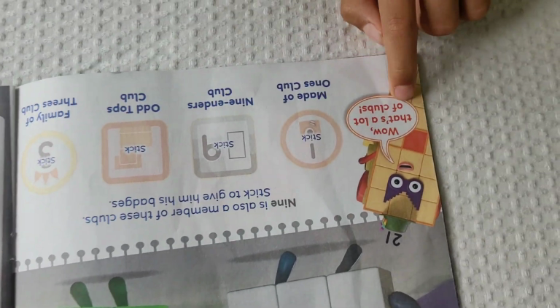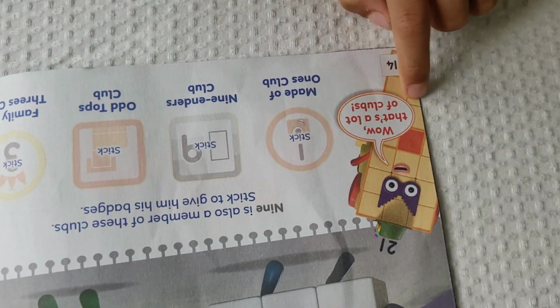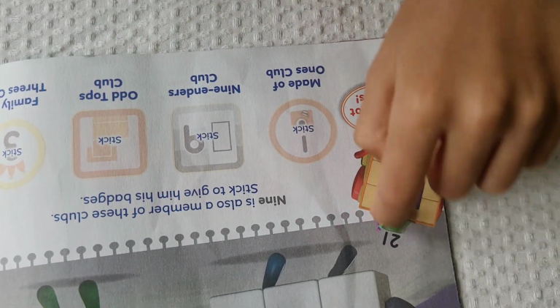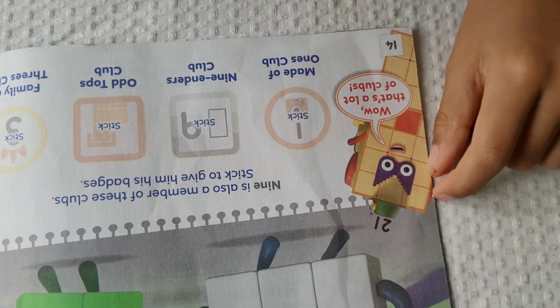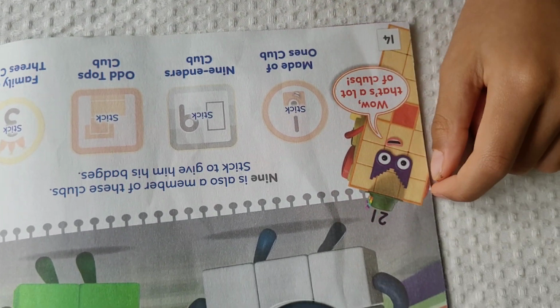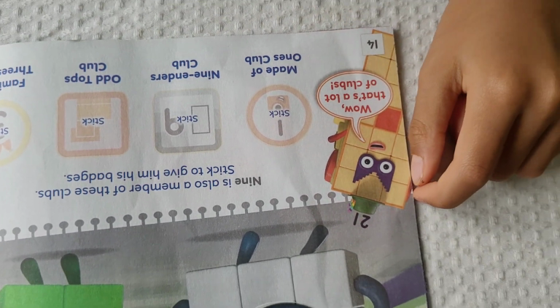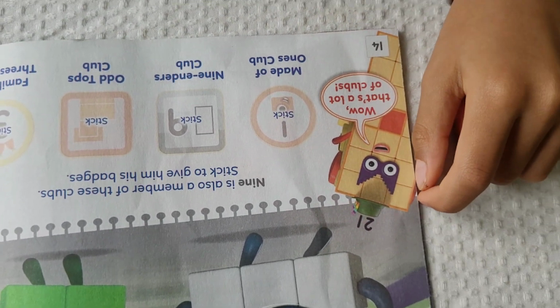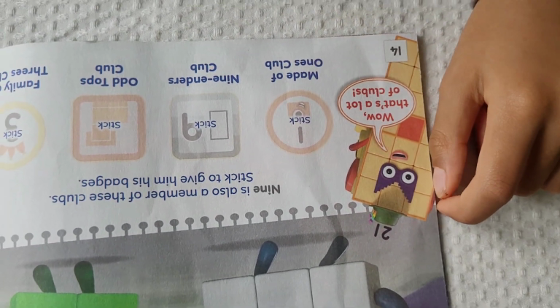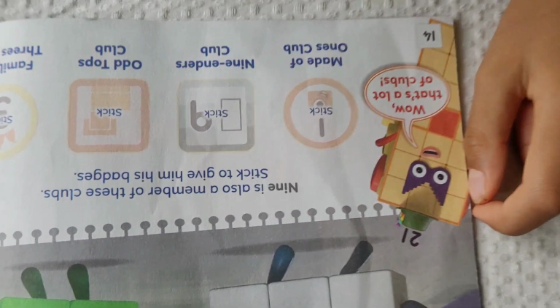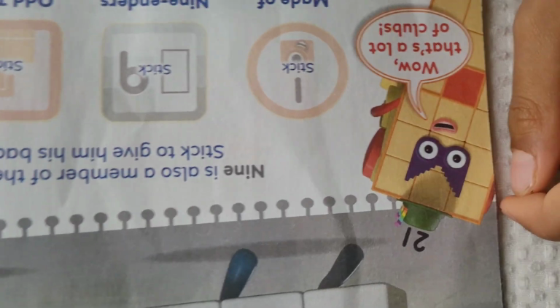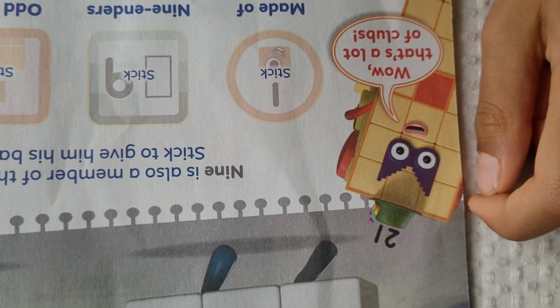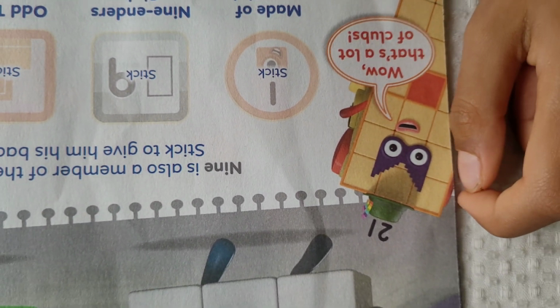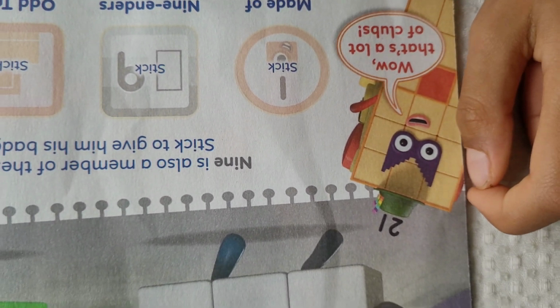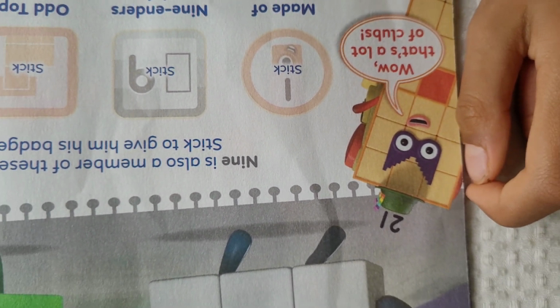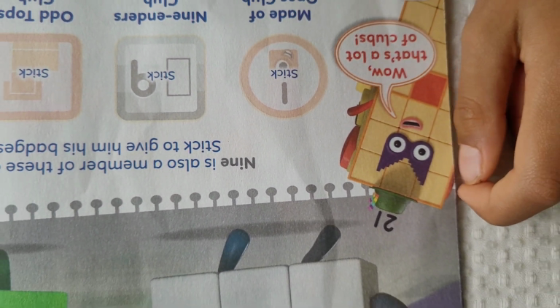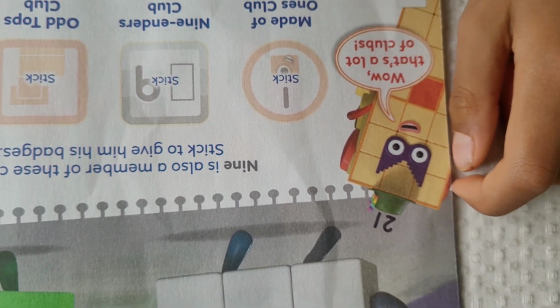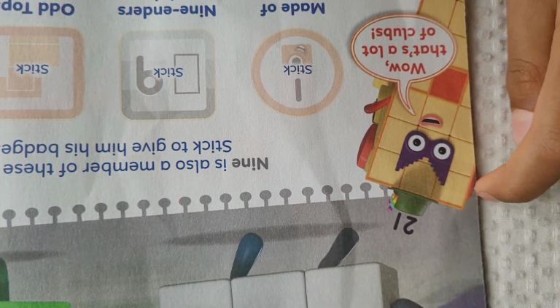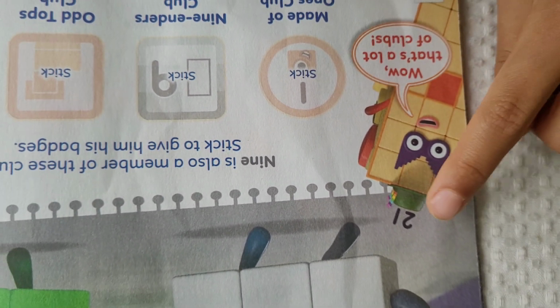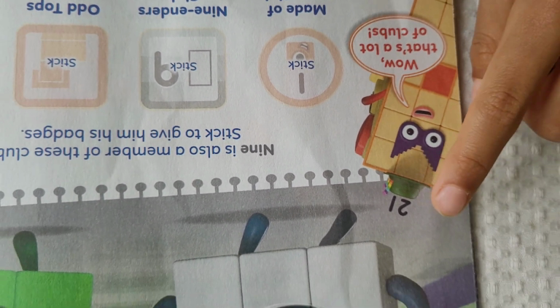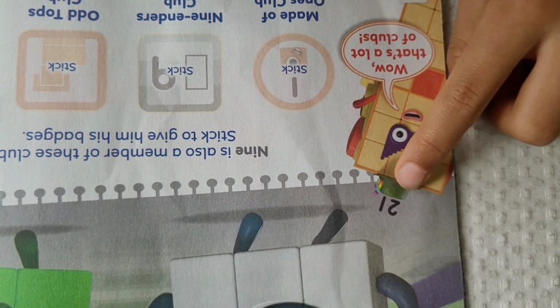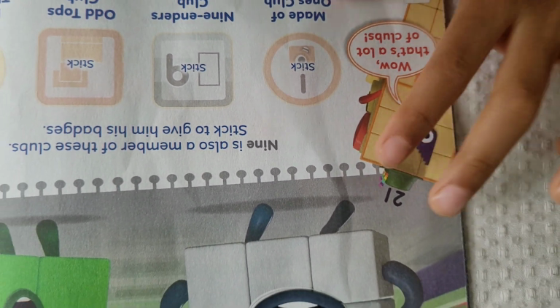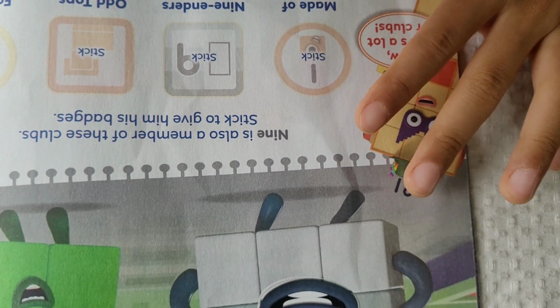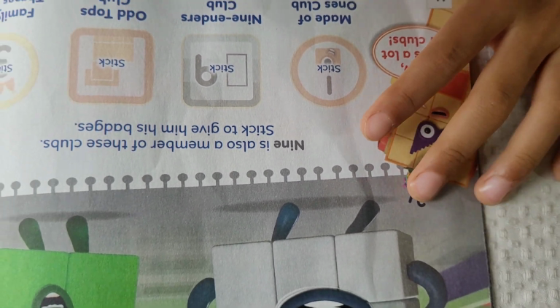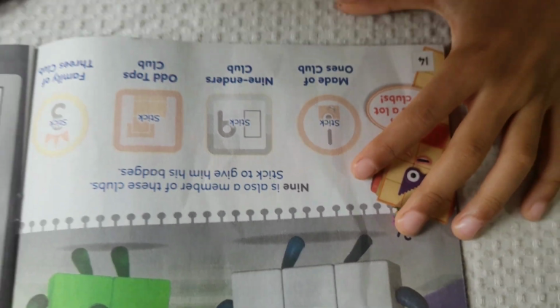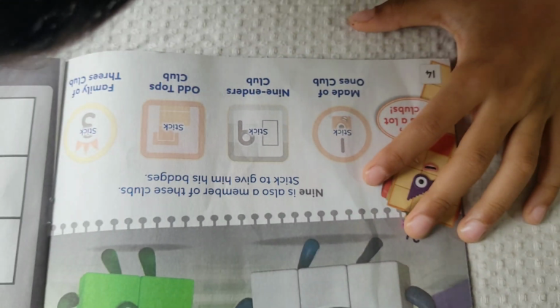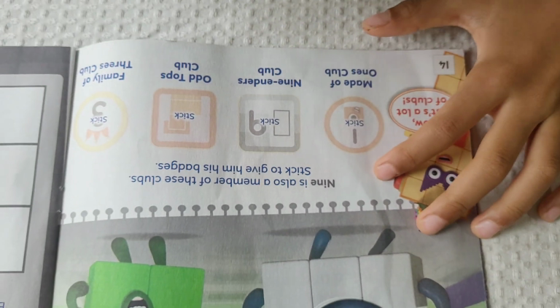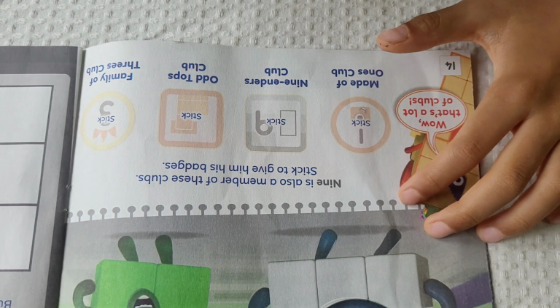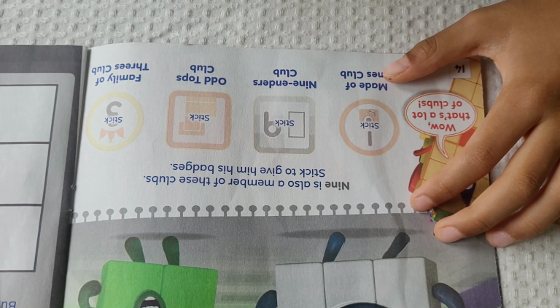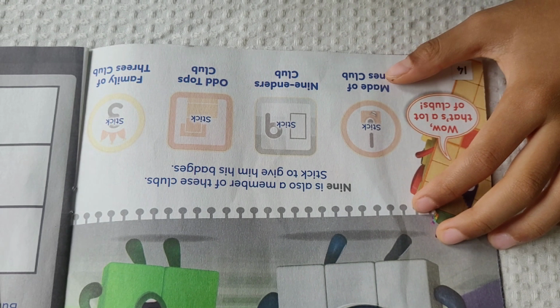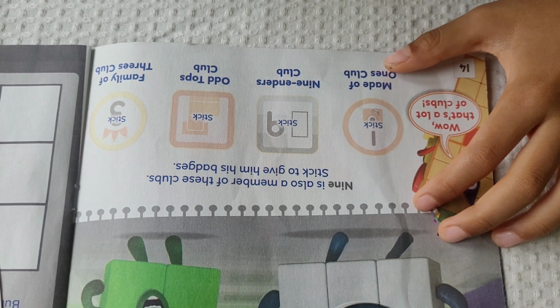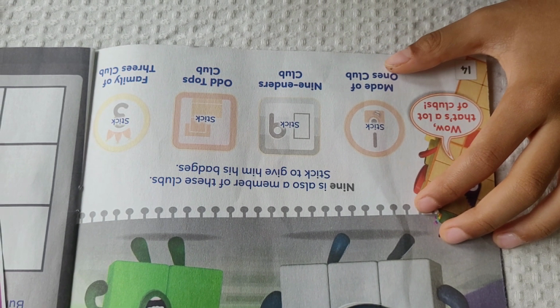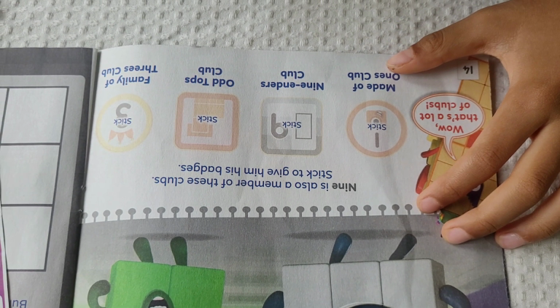This is number block 21, and number block 21 is saying: wow, that's a lot of clubs! Nine is also a member of these clubs — stick to give him the badges.